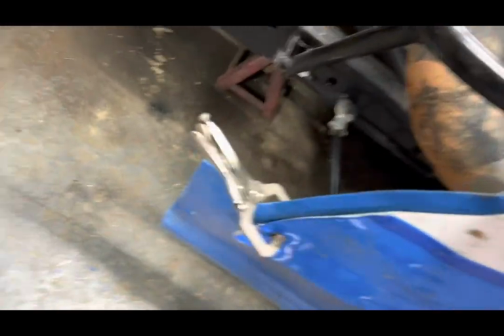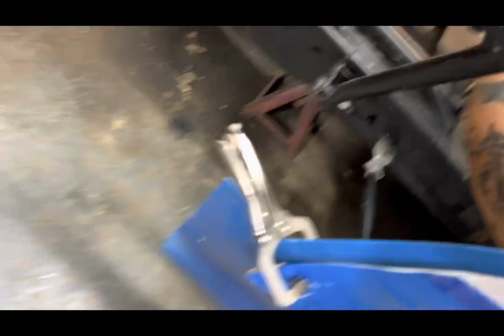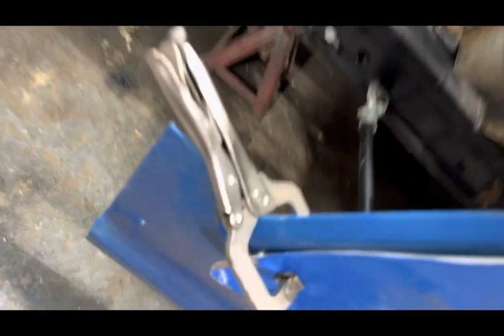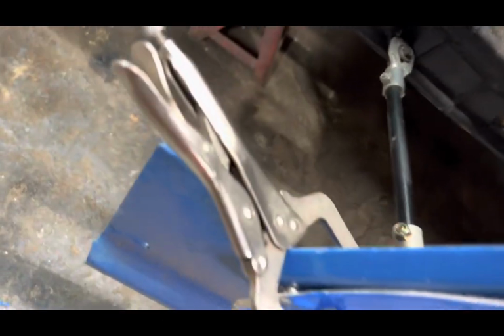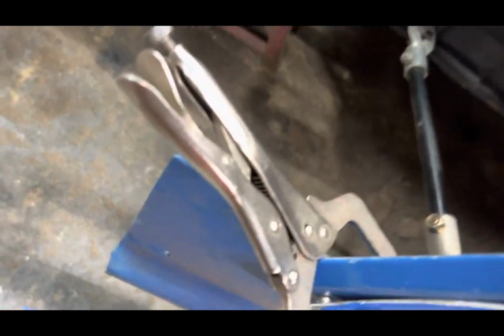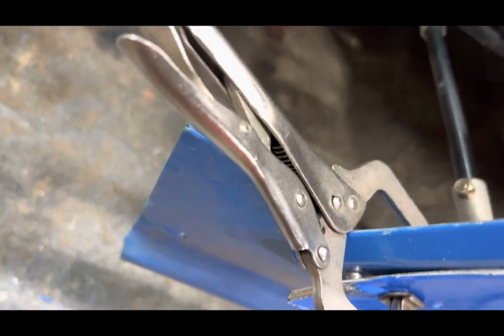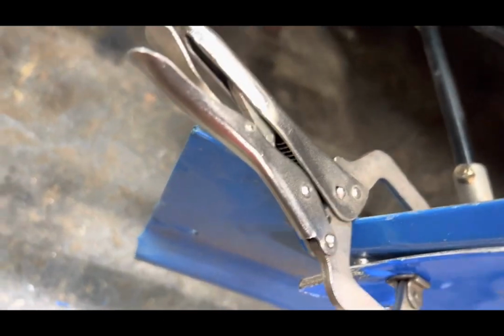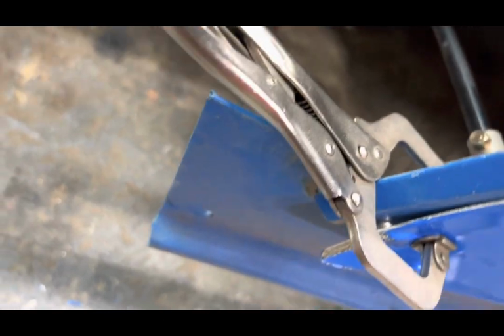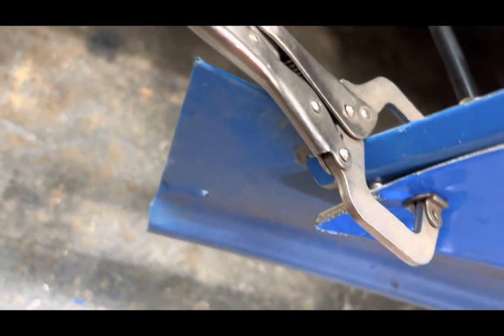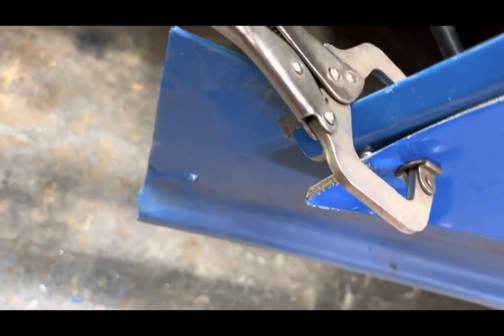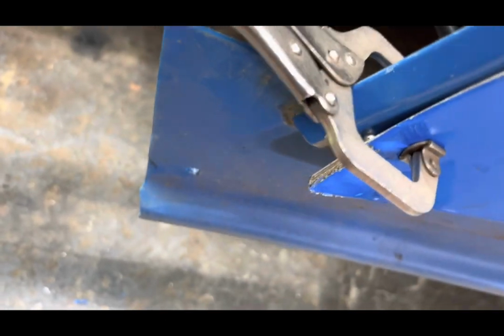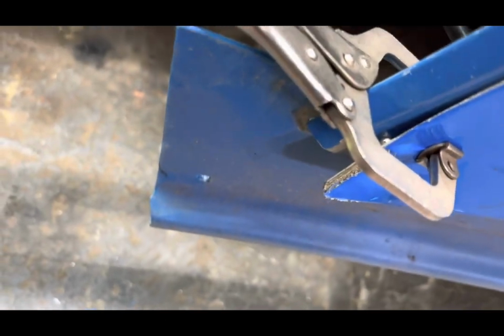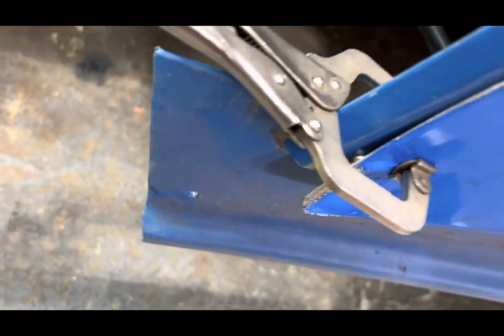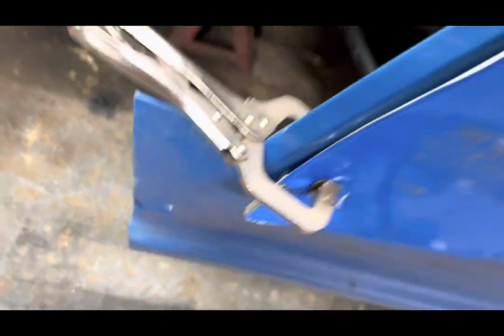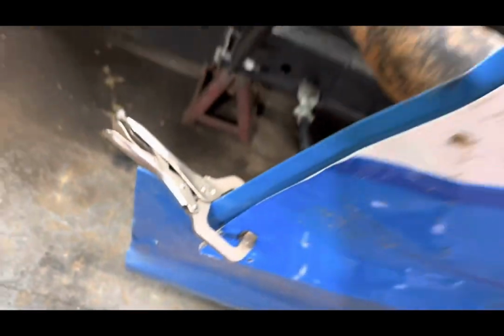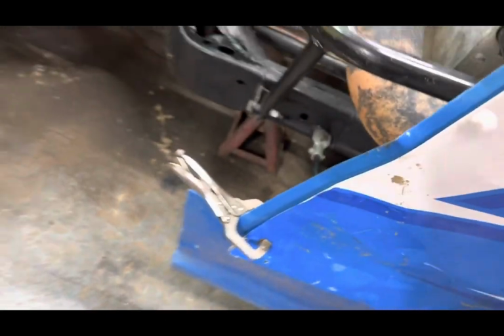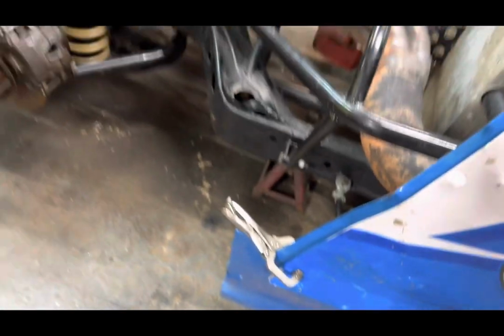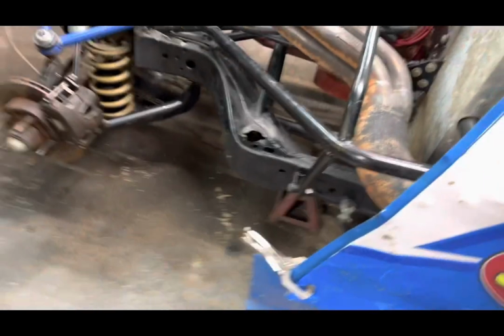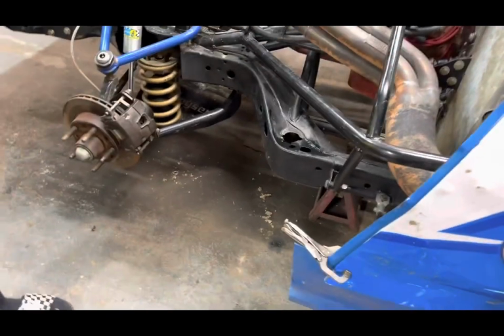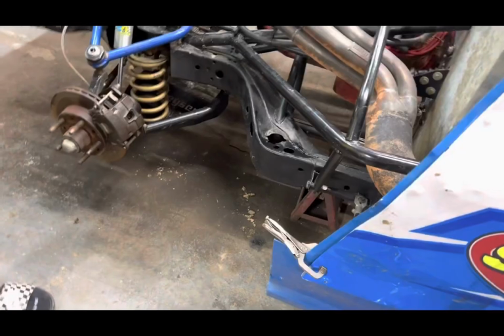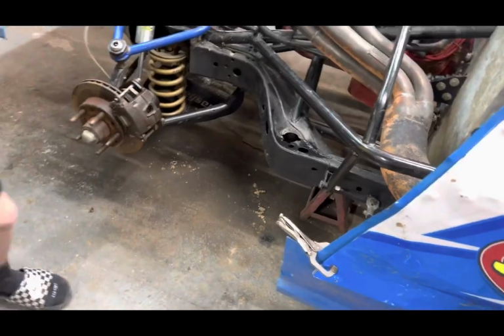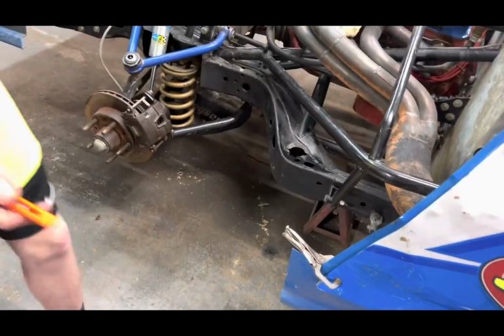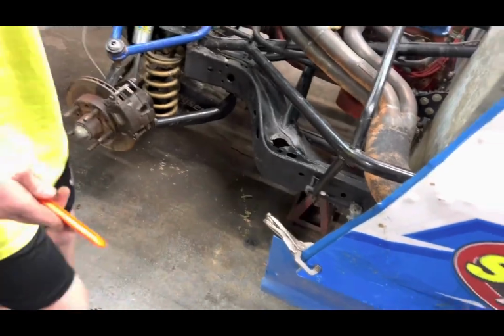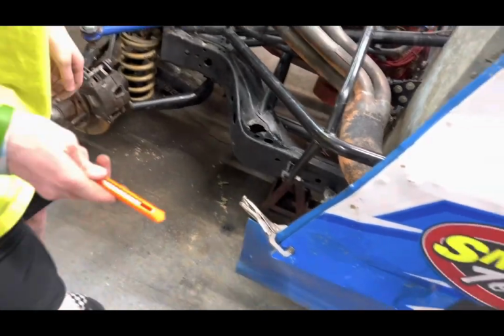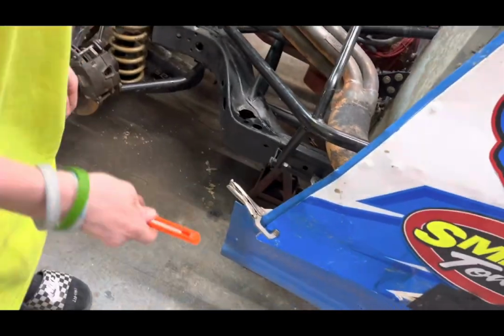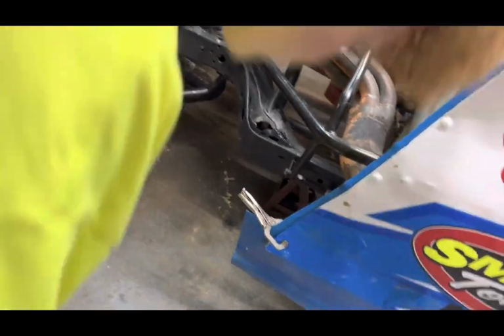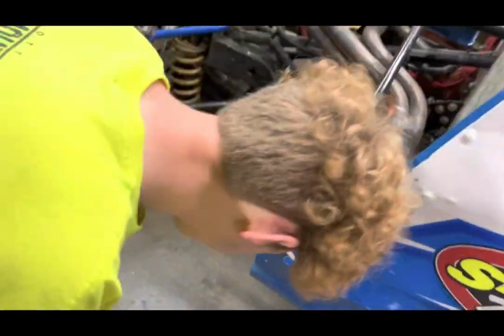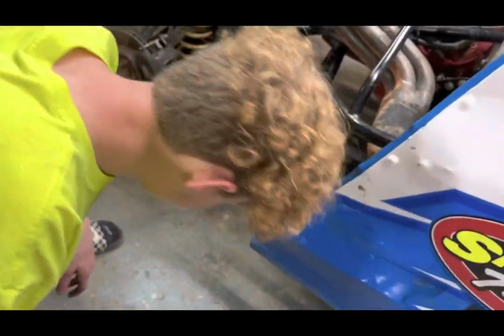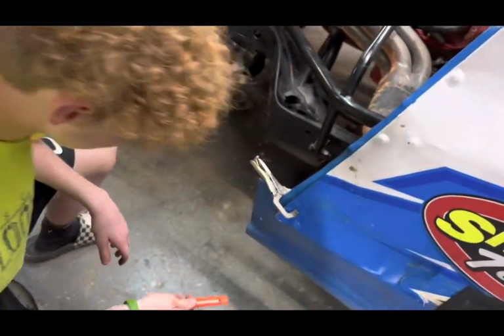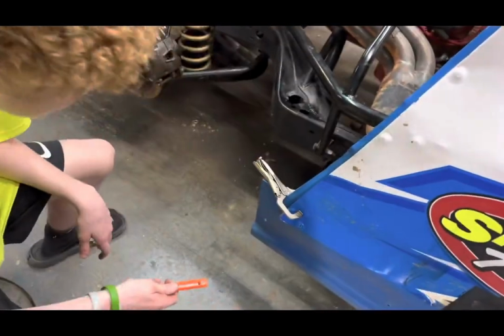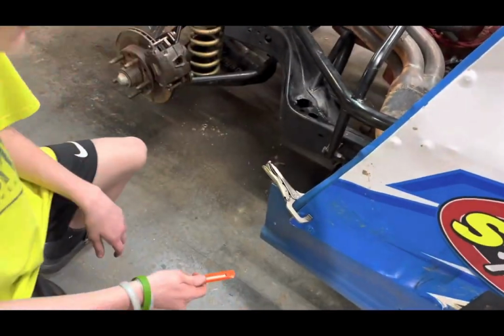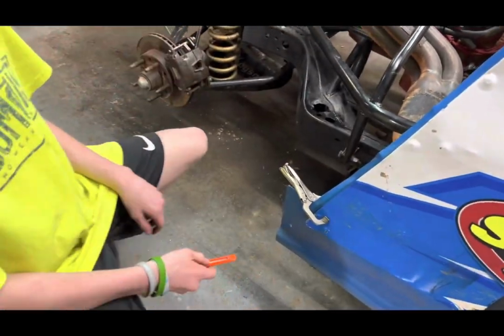Oh, you're just going to cut it out? You said hand me a screwdriver. Well, that's not a screwdriver — whatever.